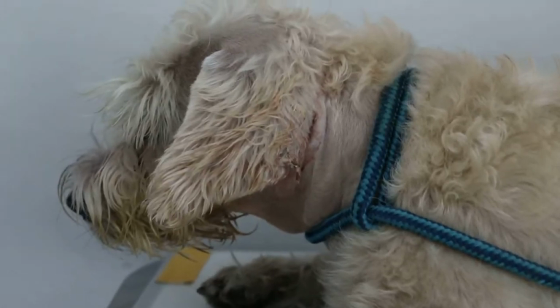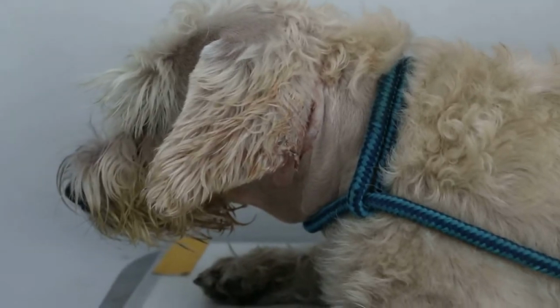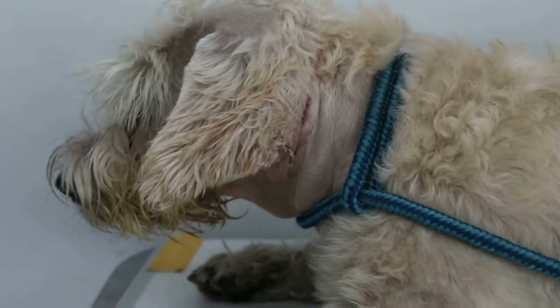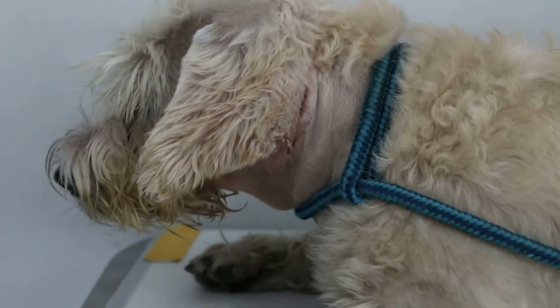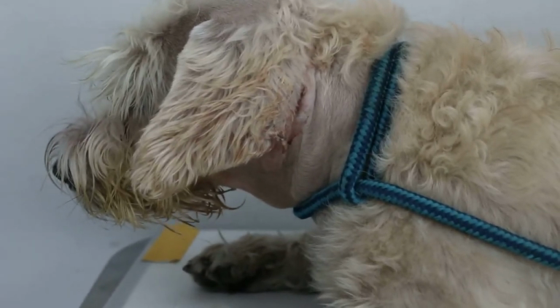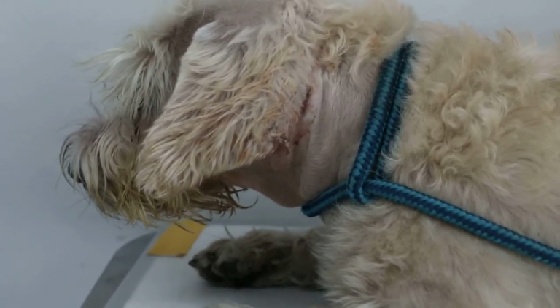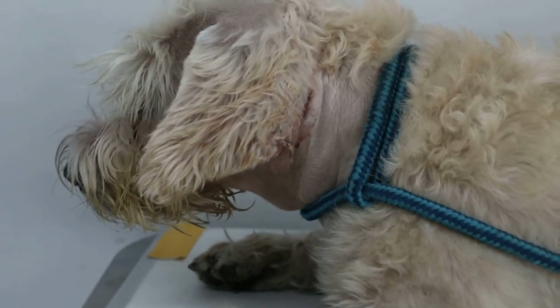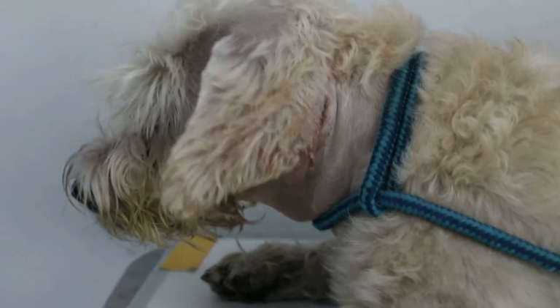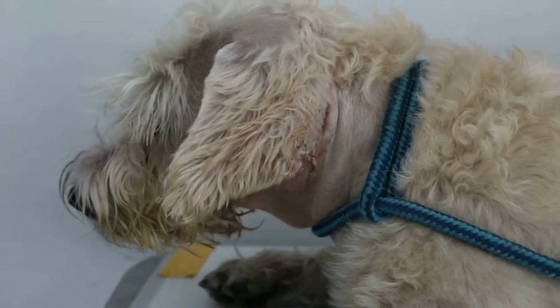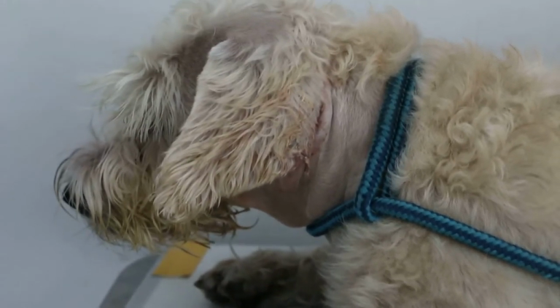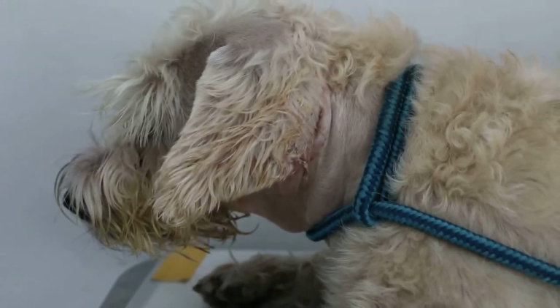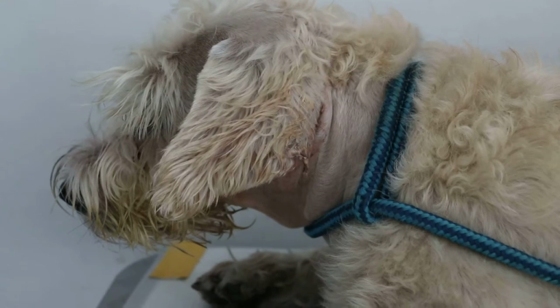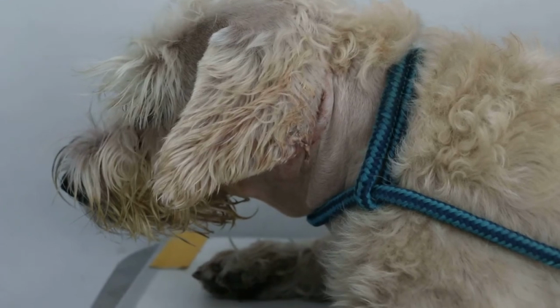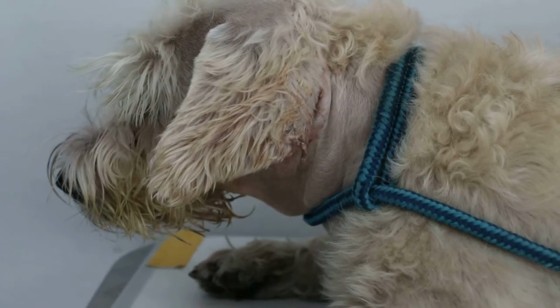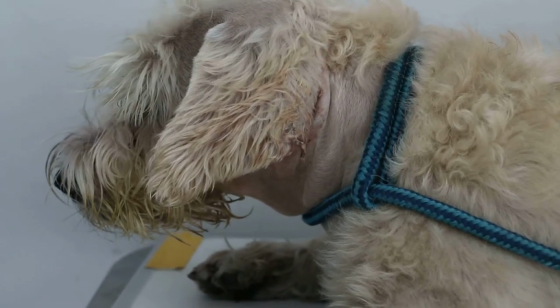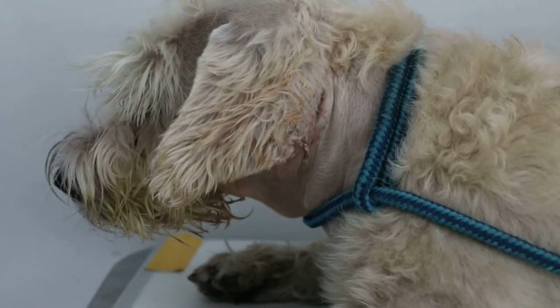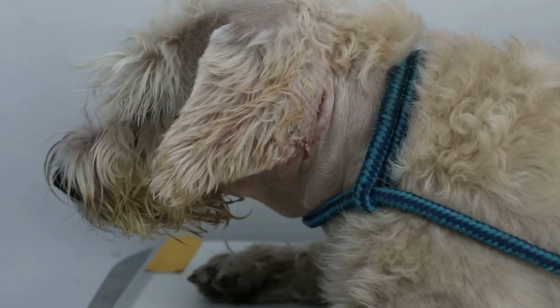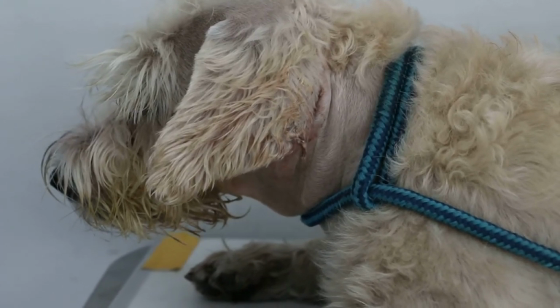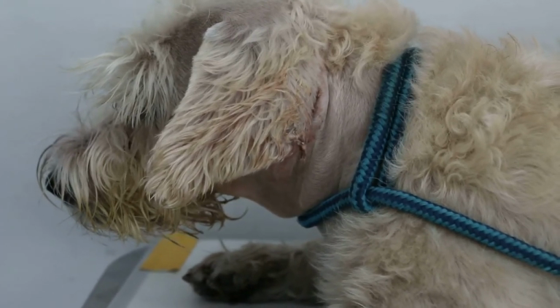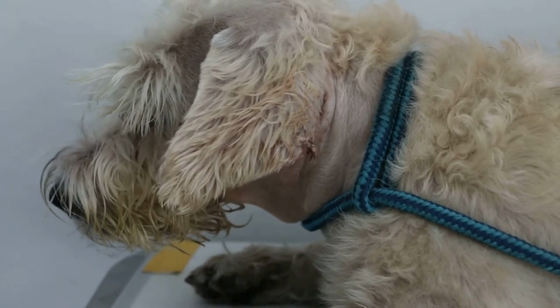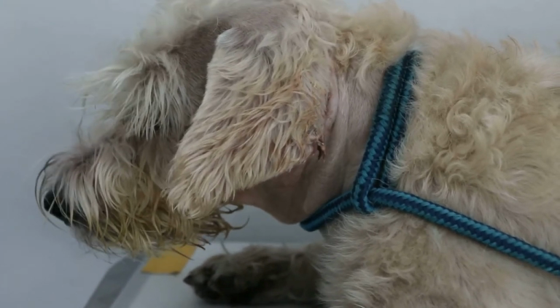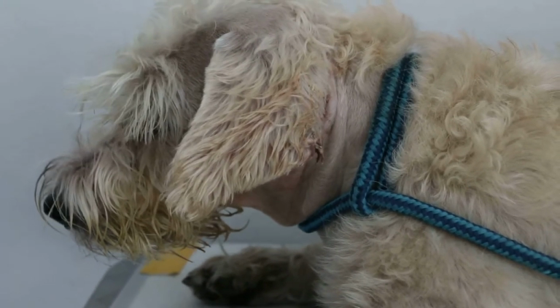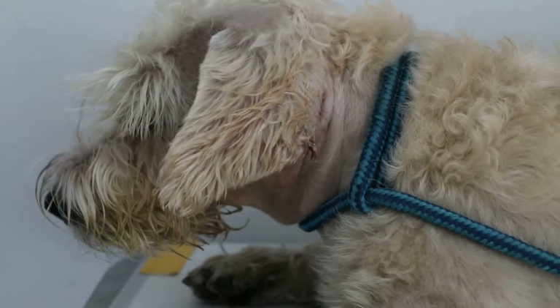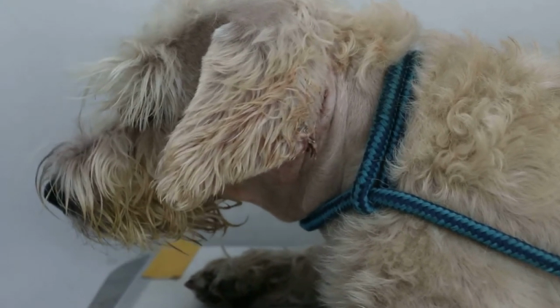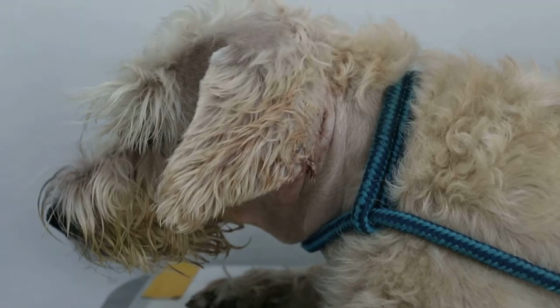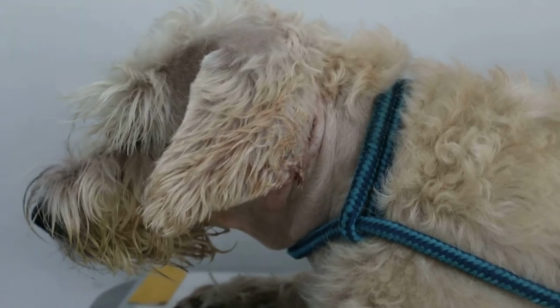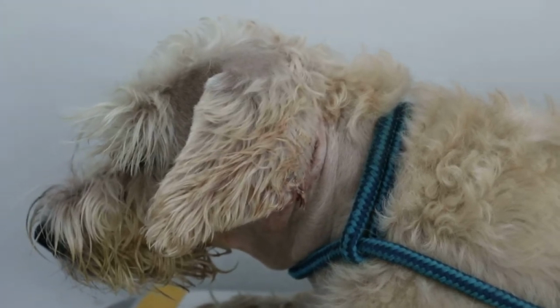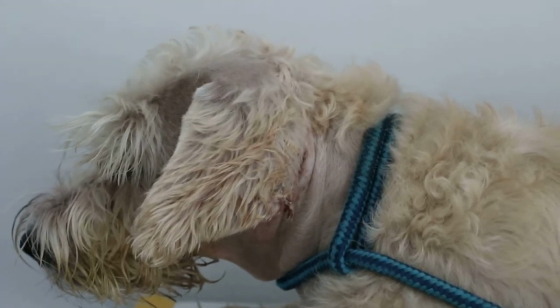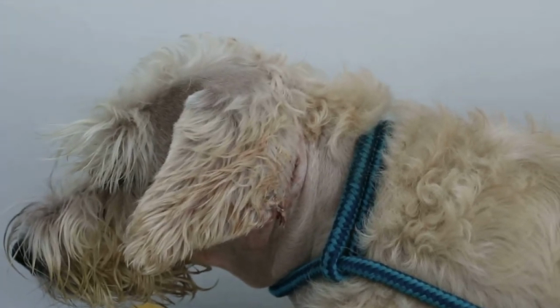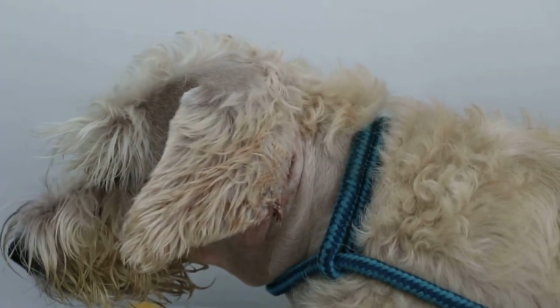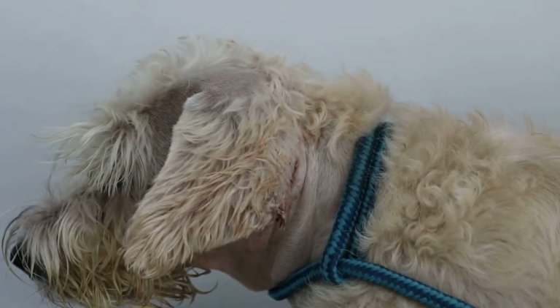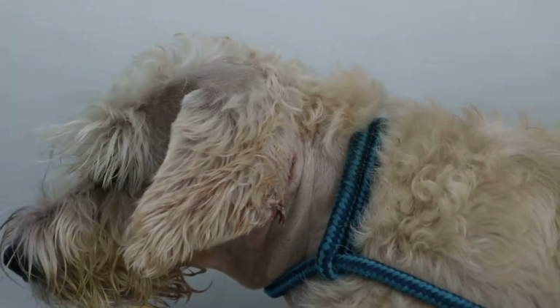Saturday, May 16 2005. This white Schnauzer had a vertical ear canal ablation done four days ago. Now we are doing the nursing care.